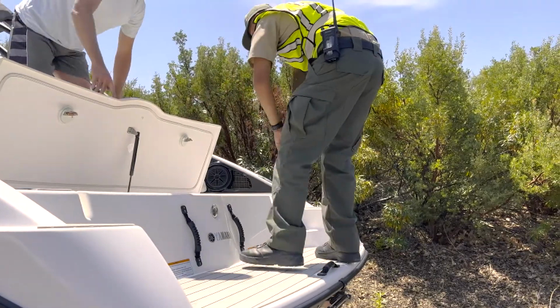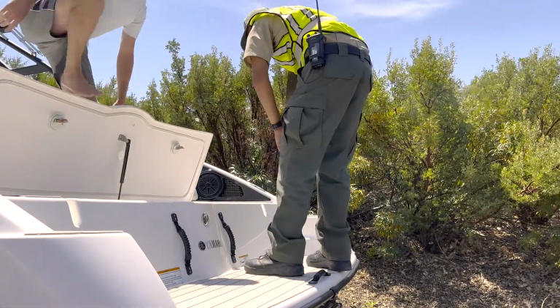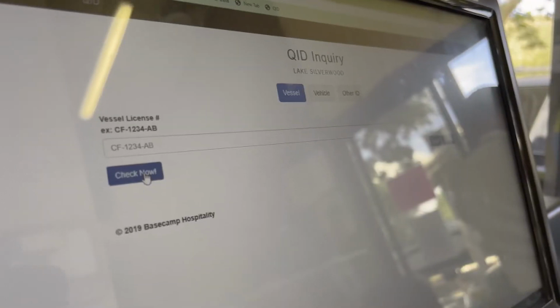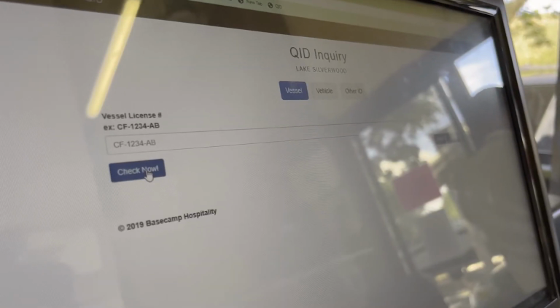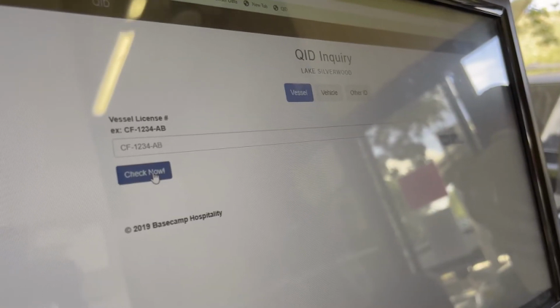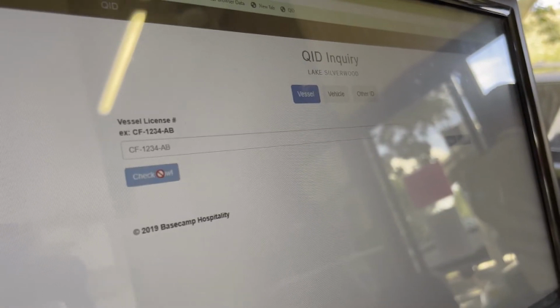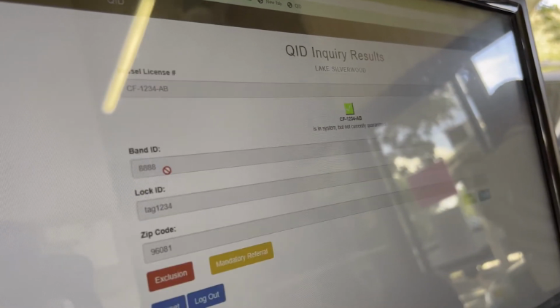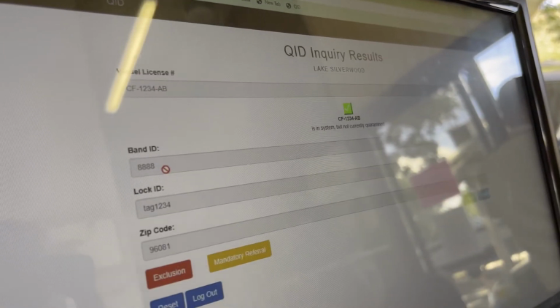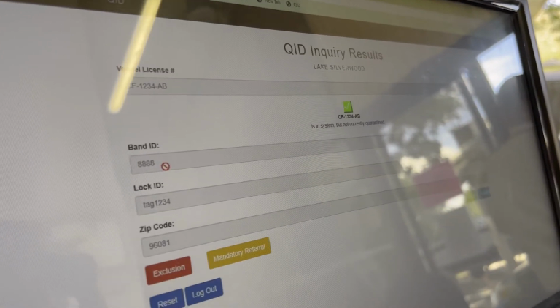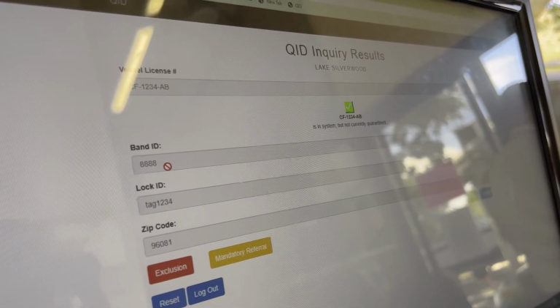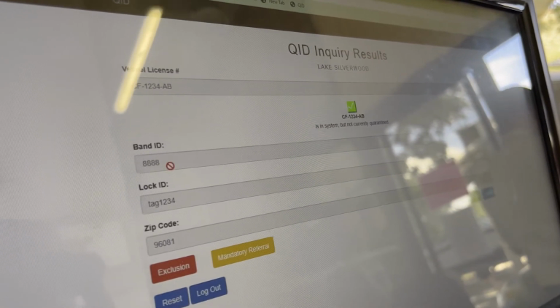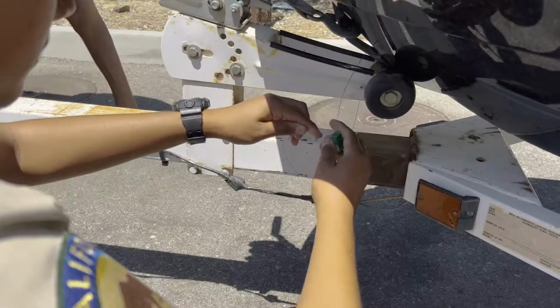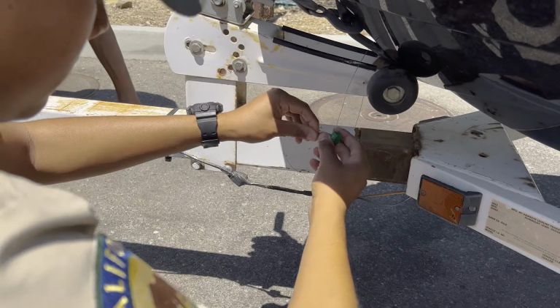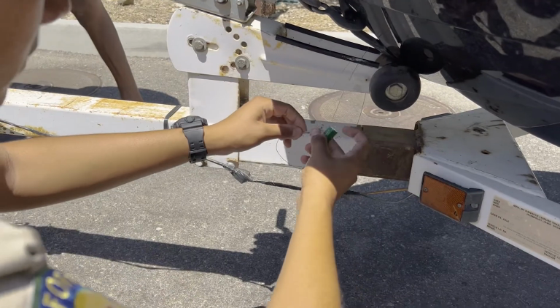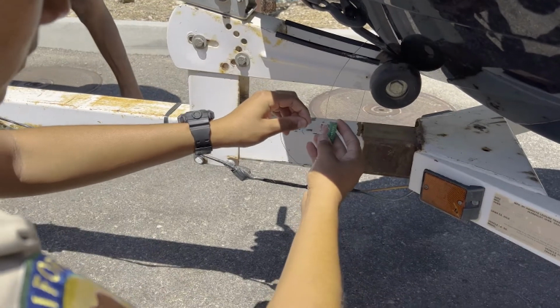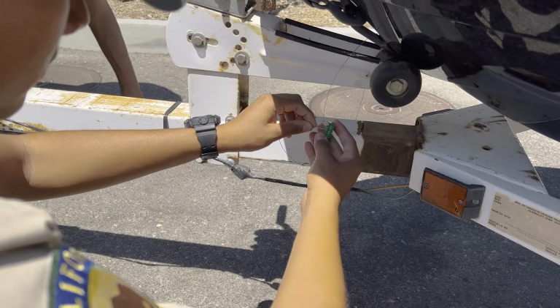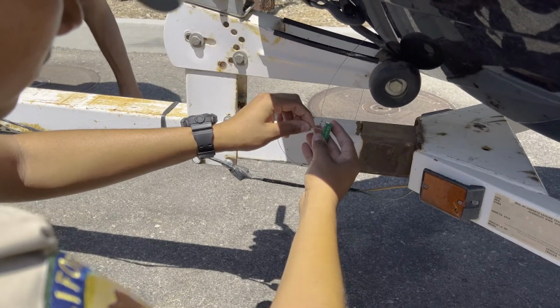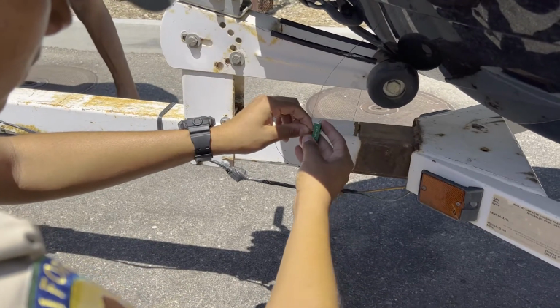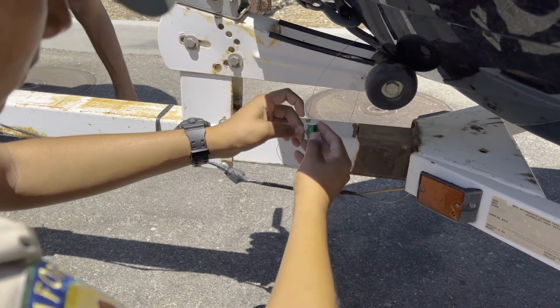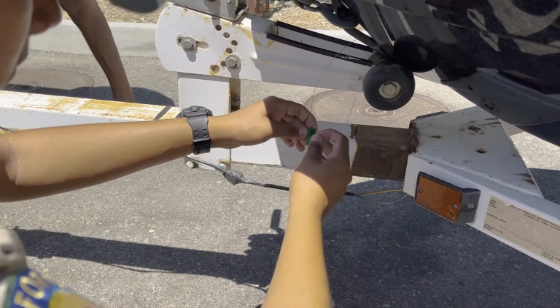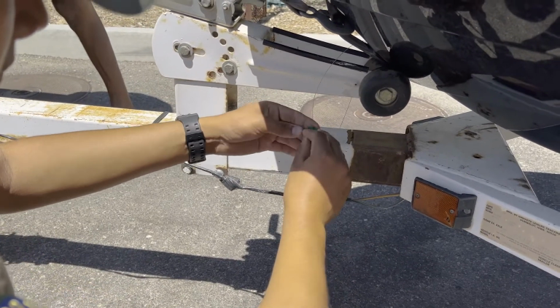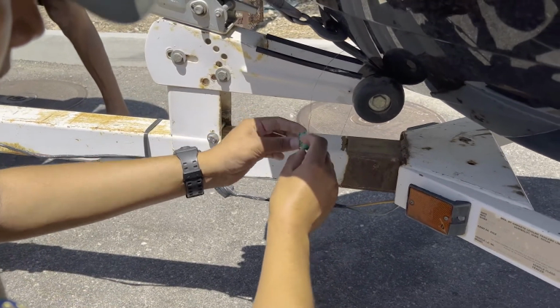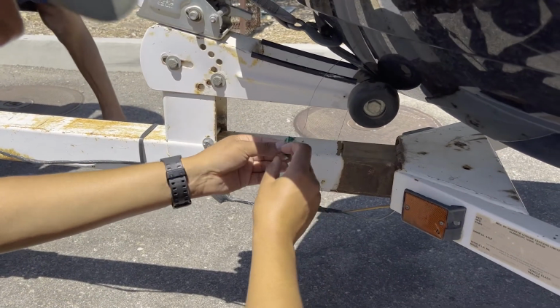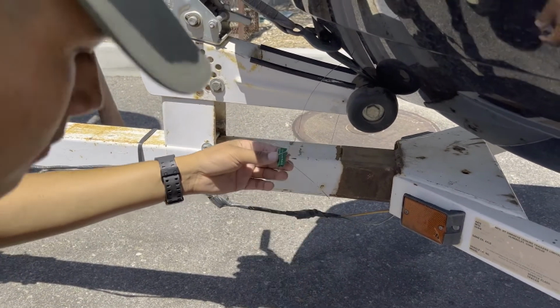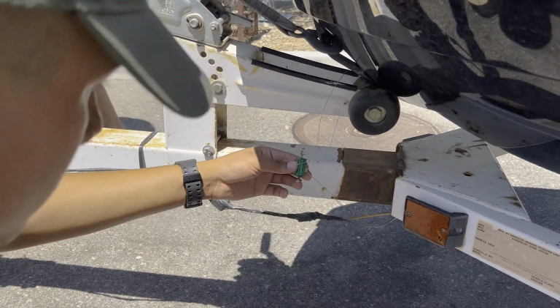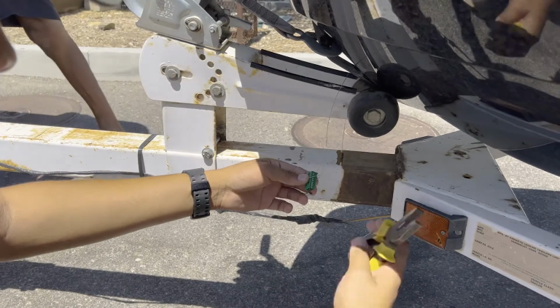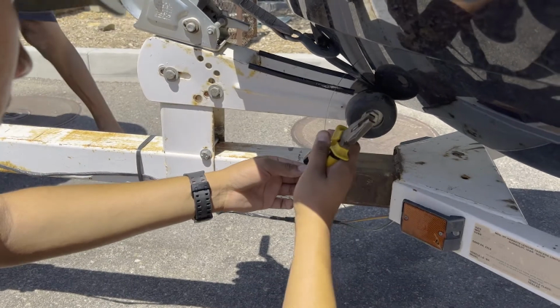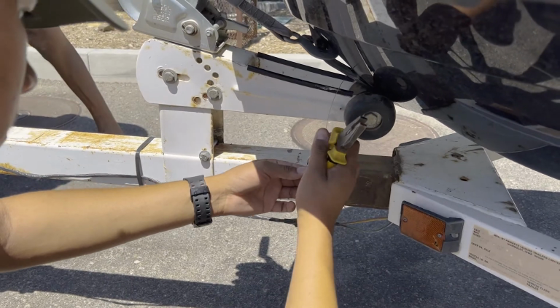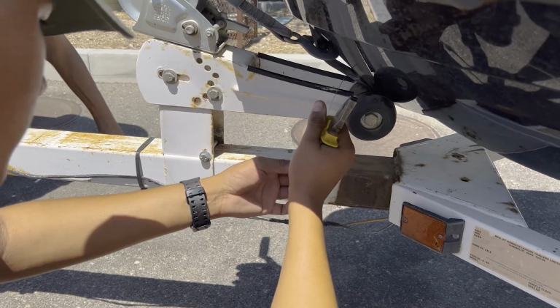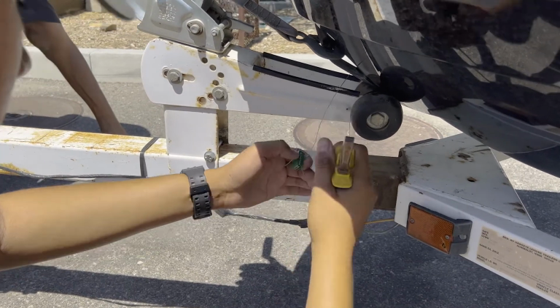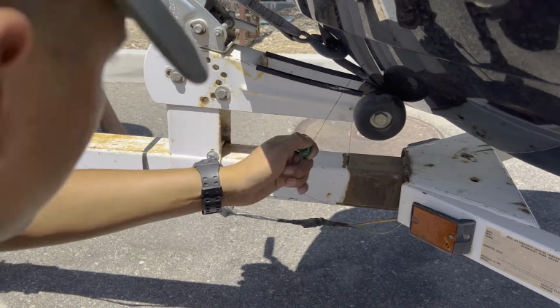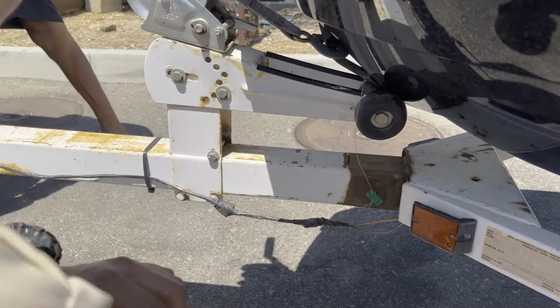If the boat is free of any mussels and contains no water, the boat will pass inspection. Re-entry seals are also available upon exiting the water, which will allow boaters to skip the inspection on their next visit if the boat has not been taken to another body of water.